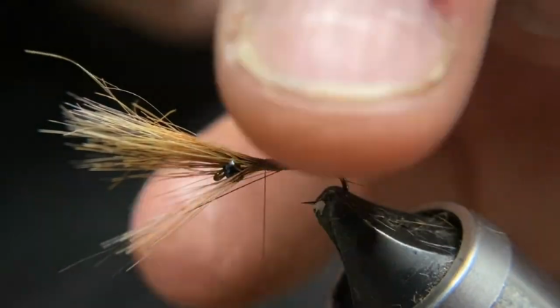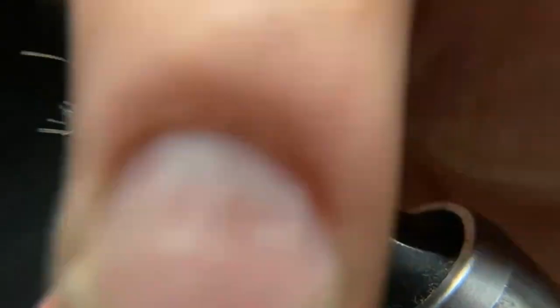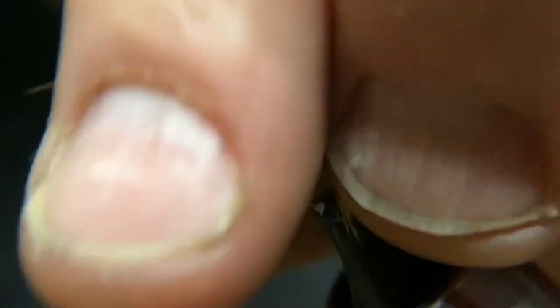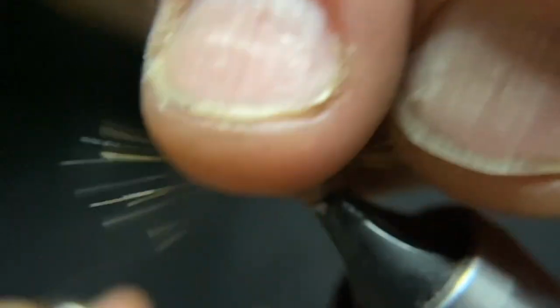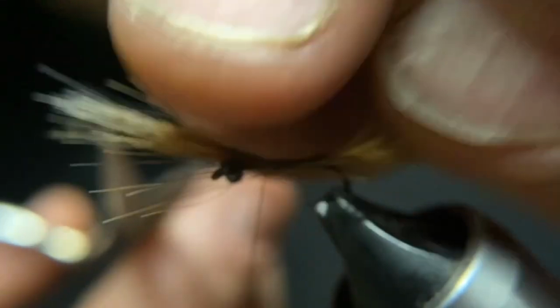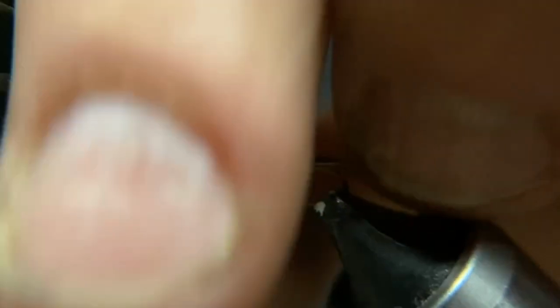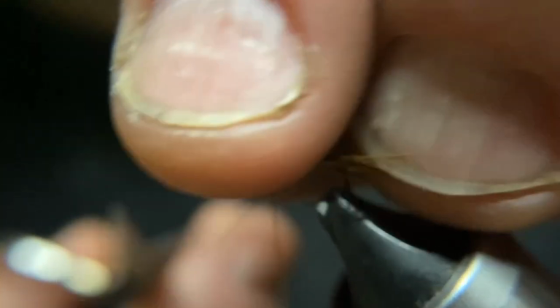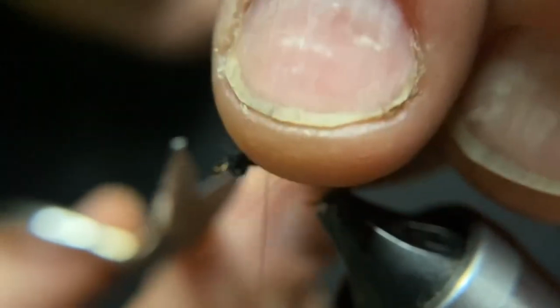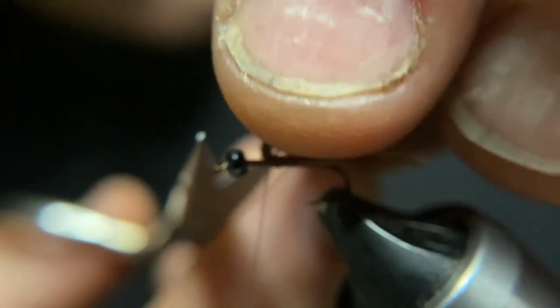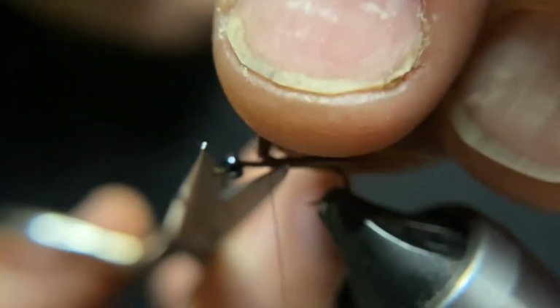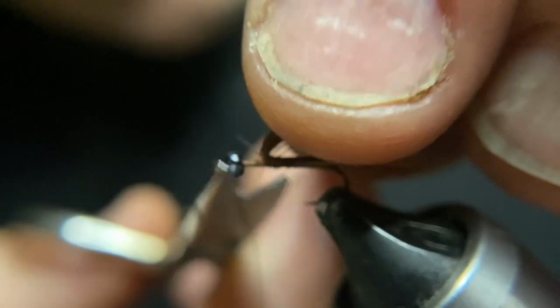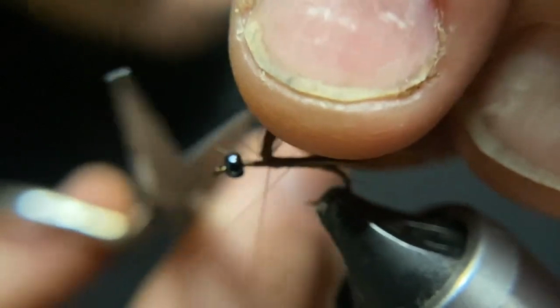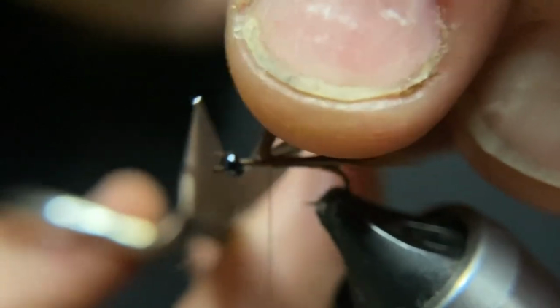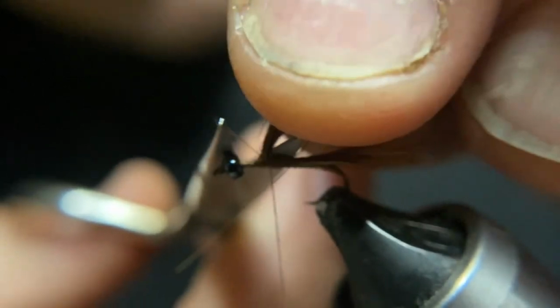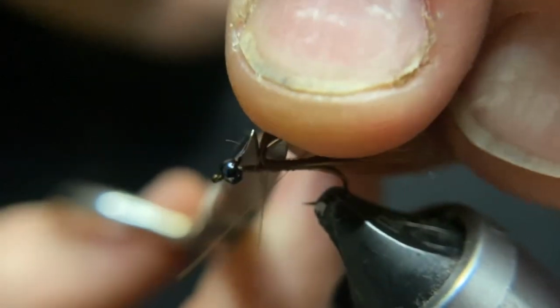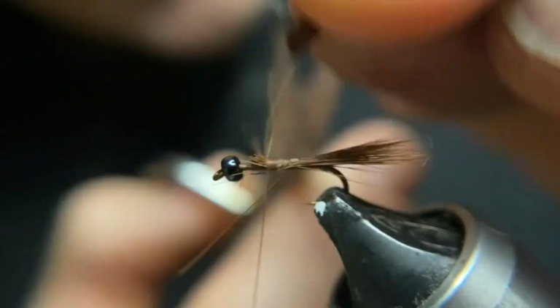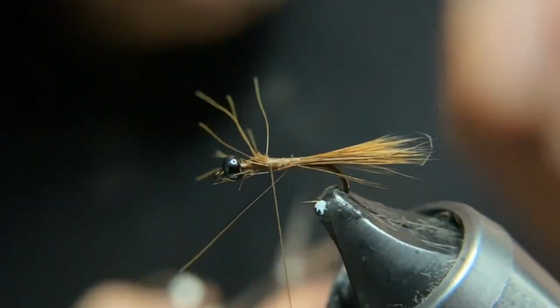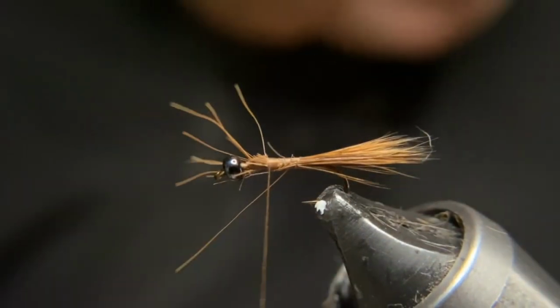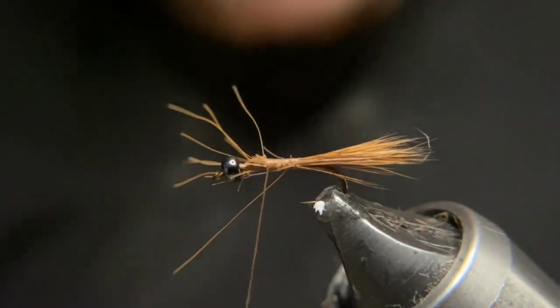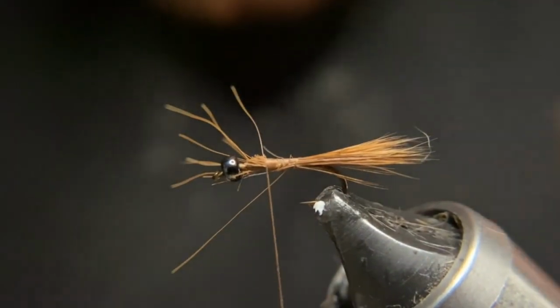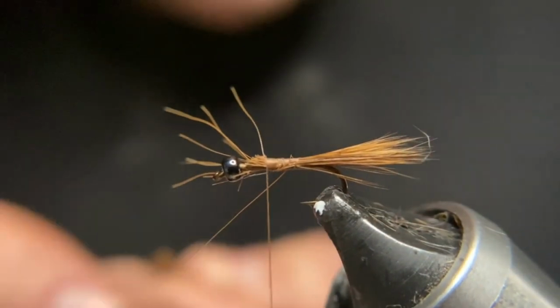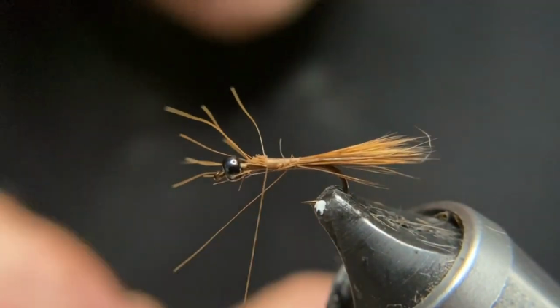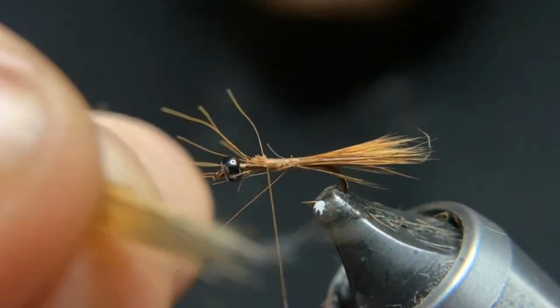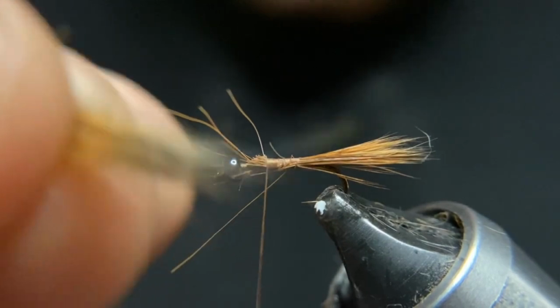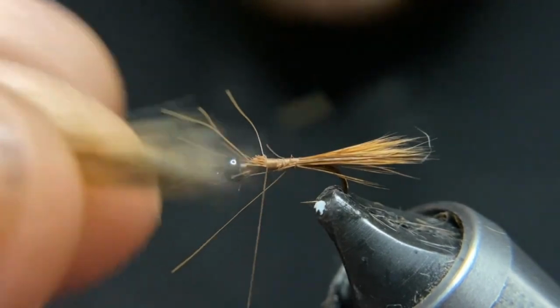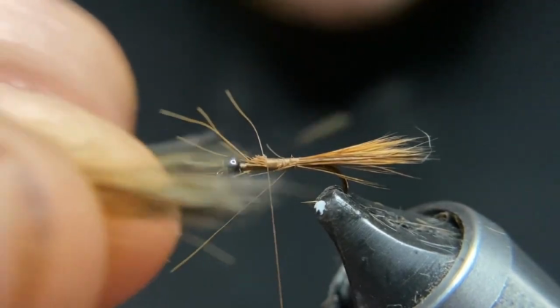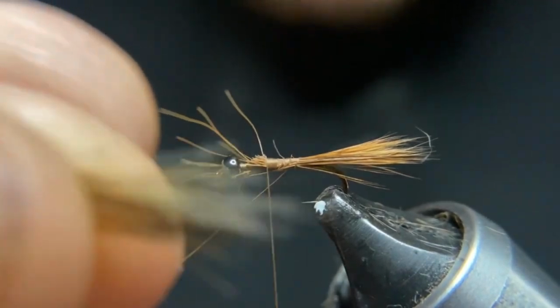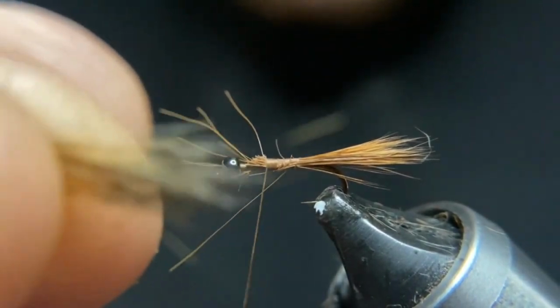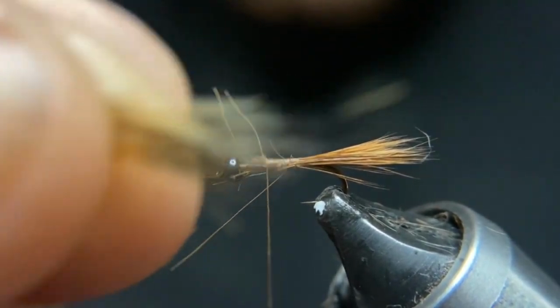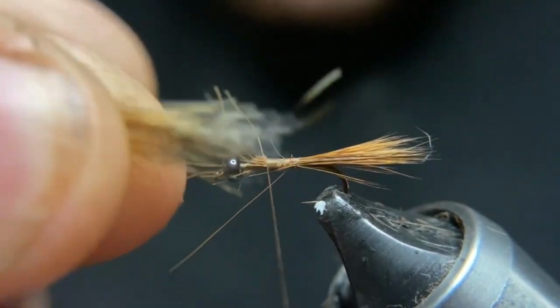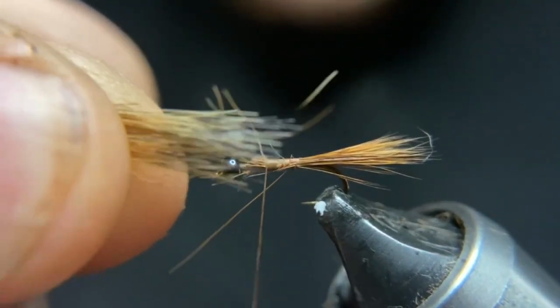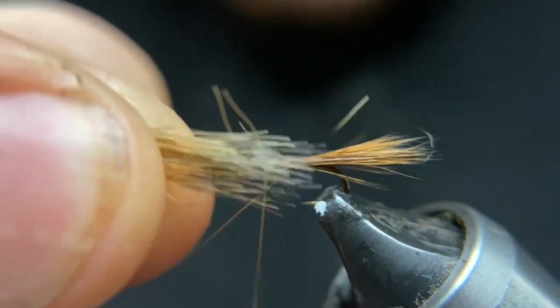Grab a hold of these fibers and cut those off. I will save these as I may want to put them in with my dubbing to make it spiky.